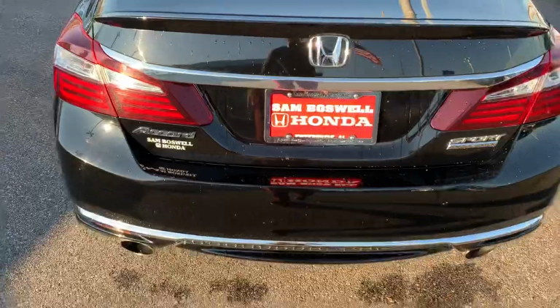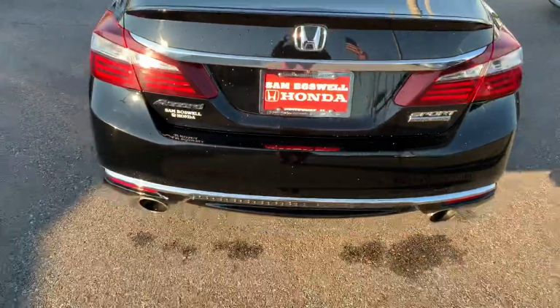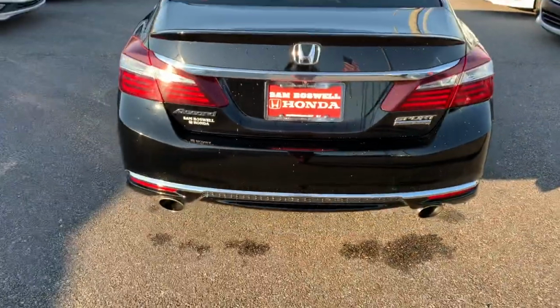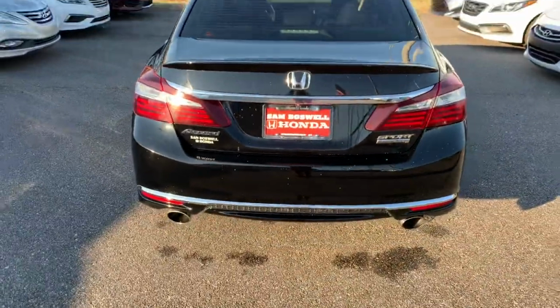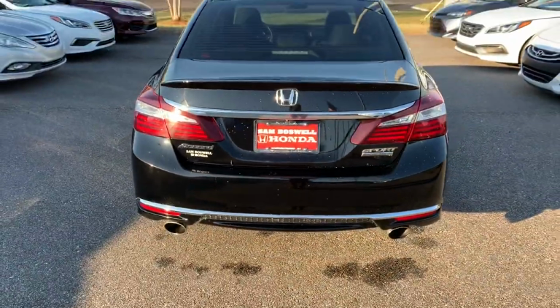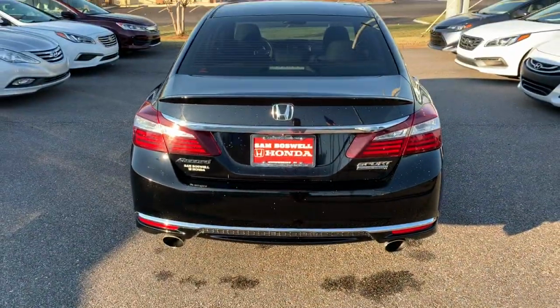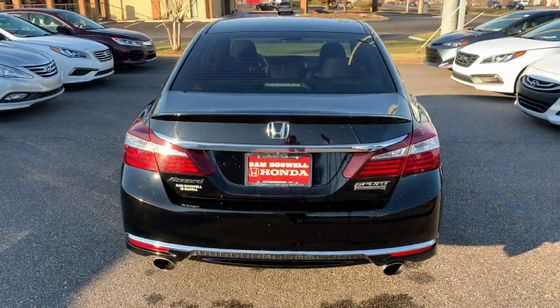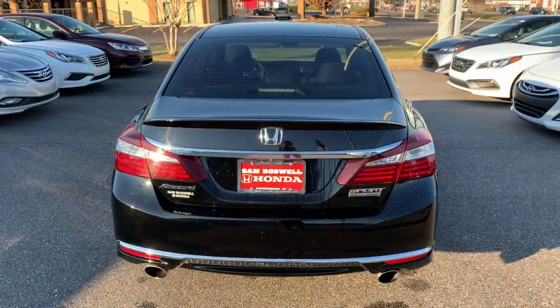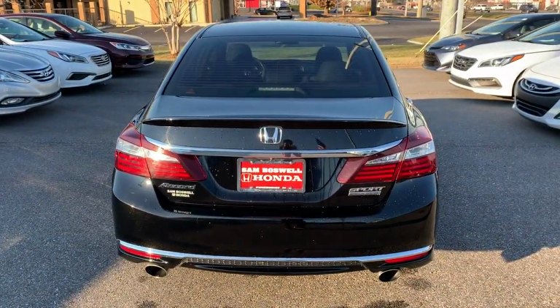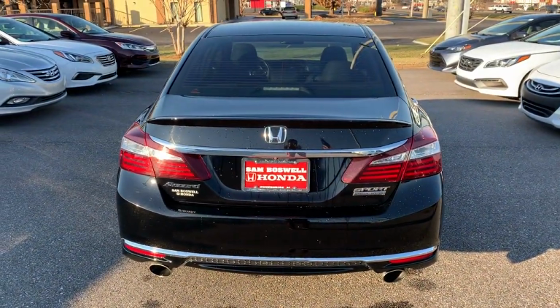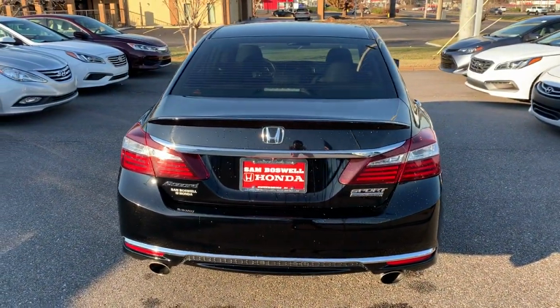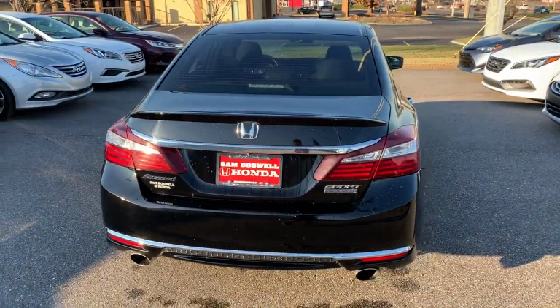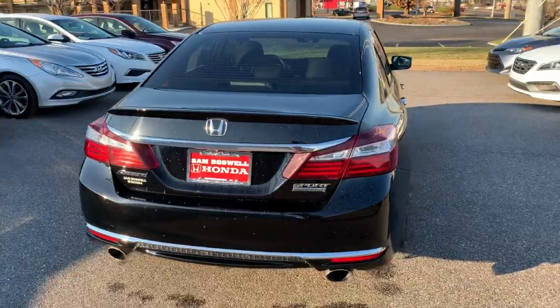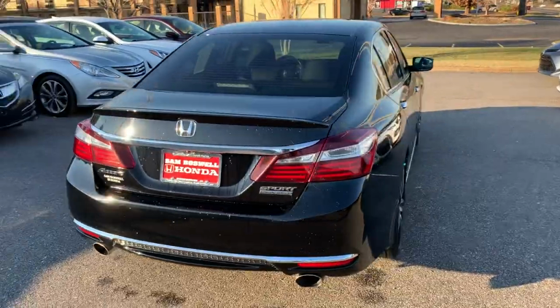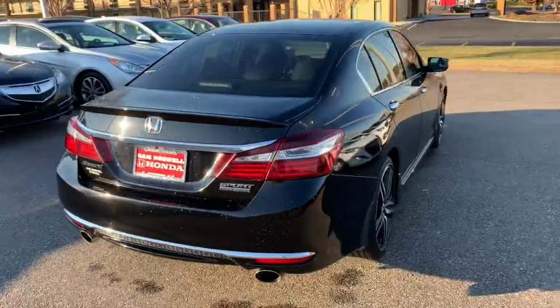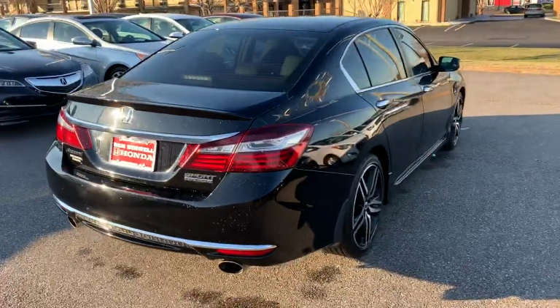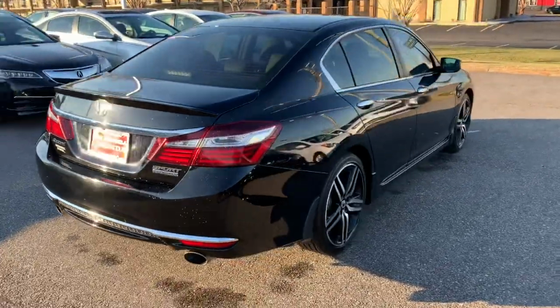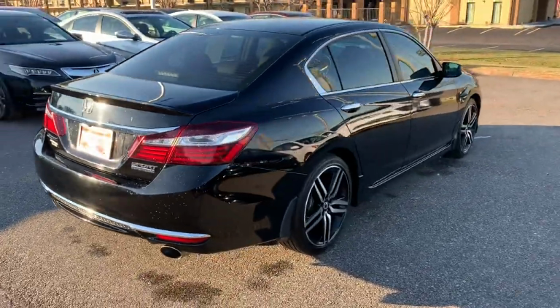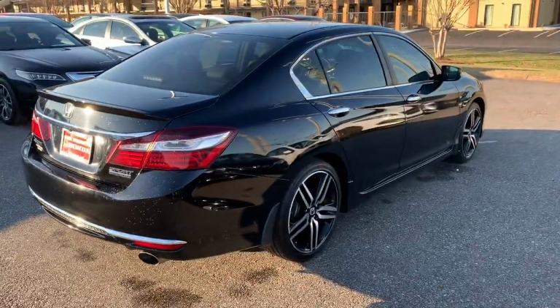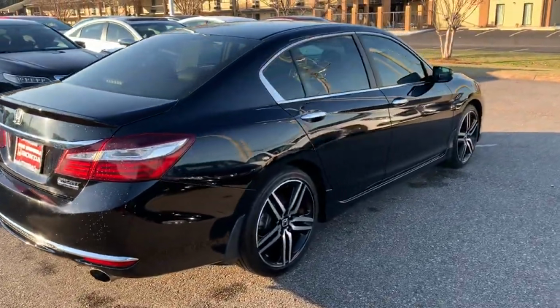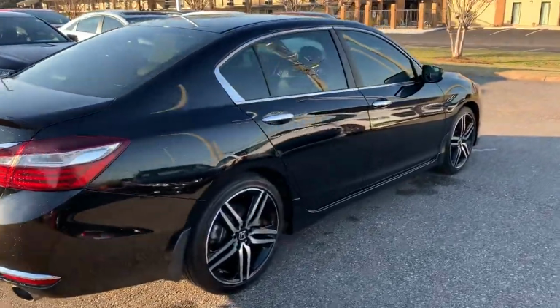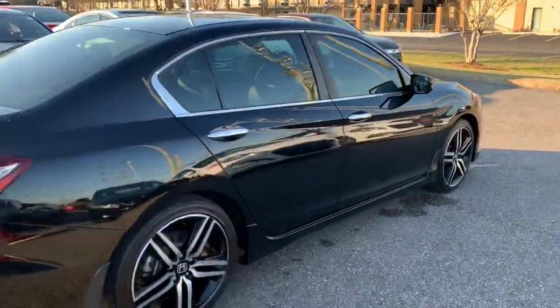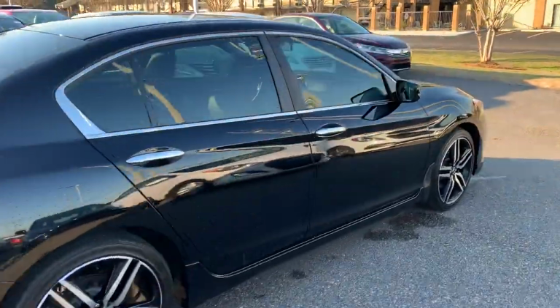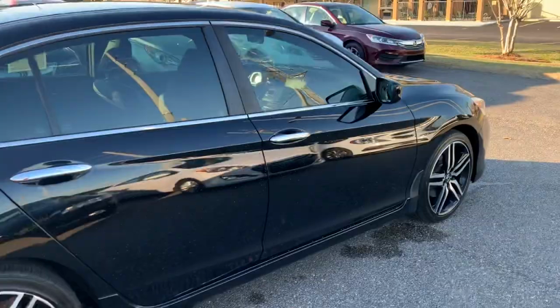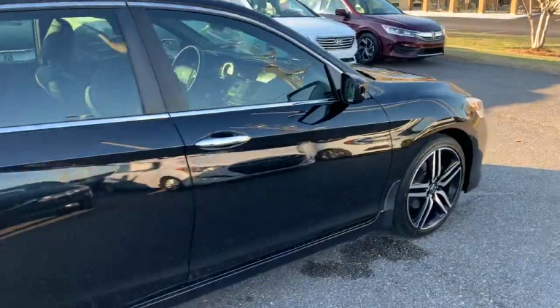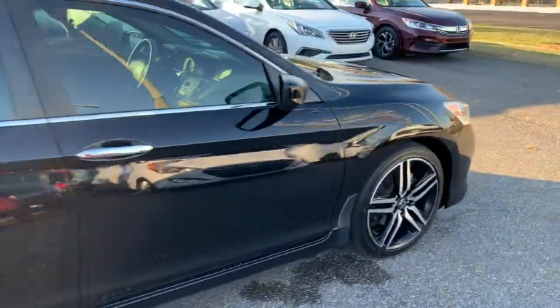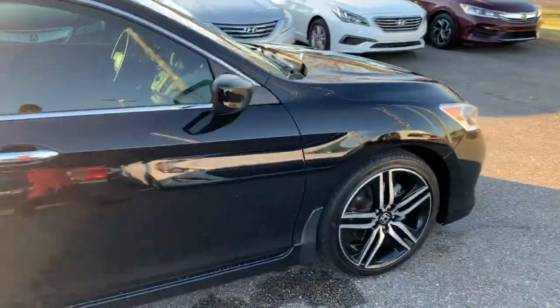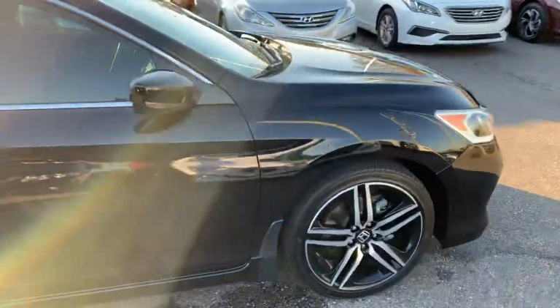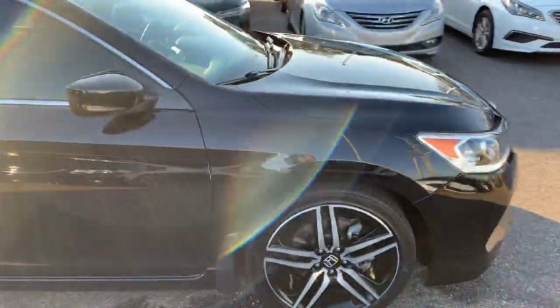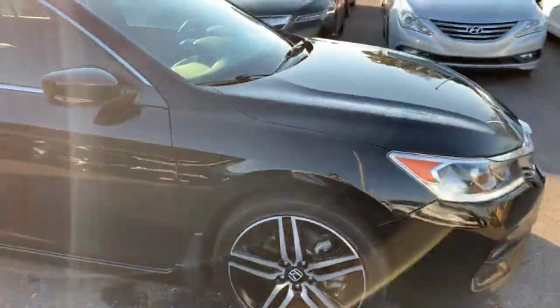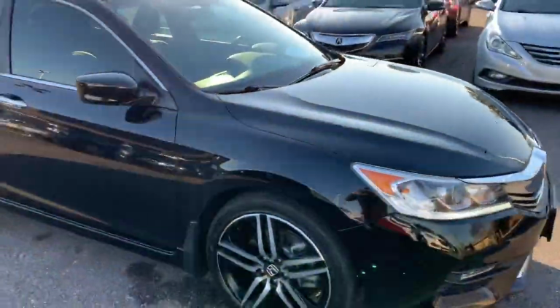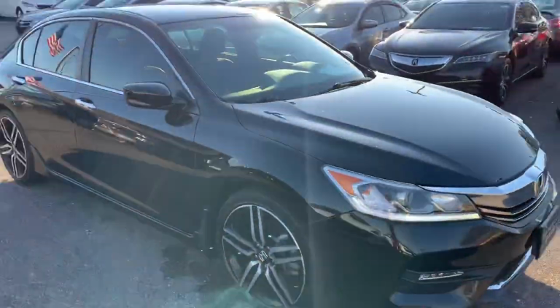This is the 2017 Honda Accord Sport Special Edition here at Sam Boswell Honda. My name is Josh Powell. Please give me a call at 334-417-0406.